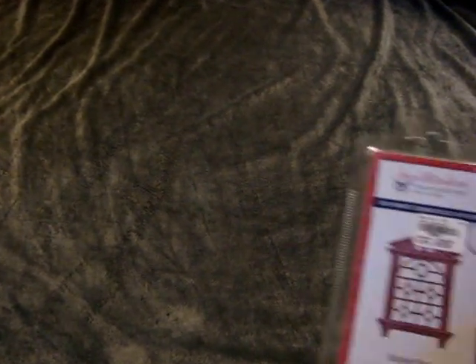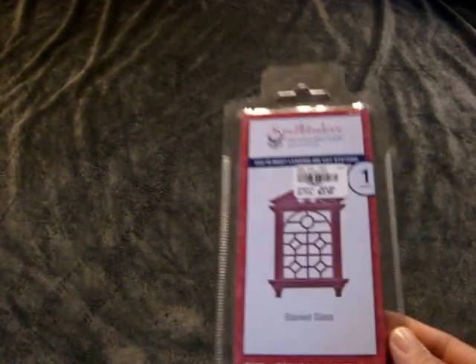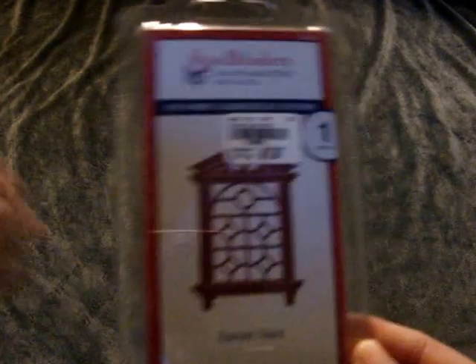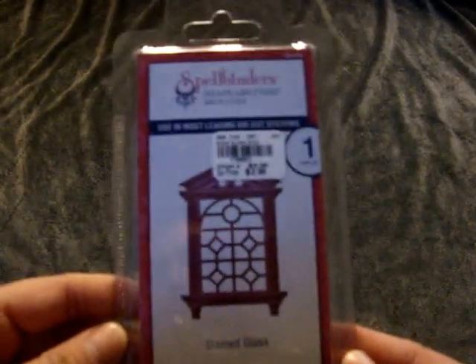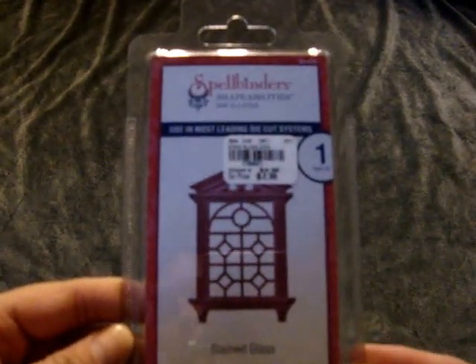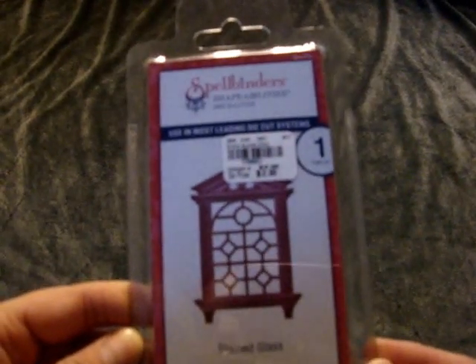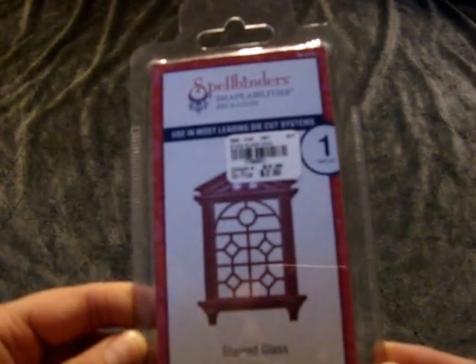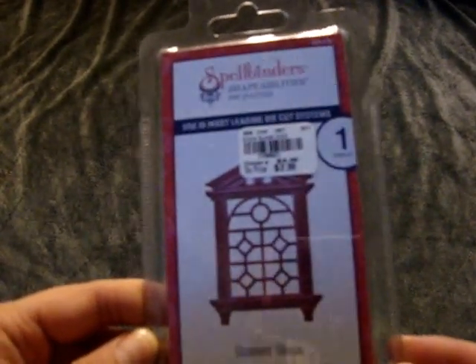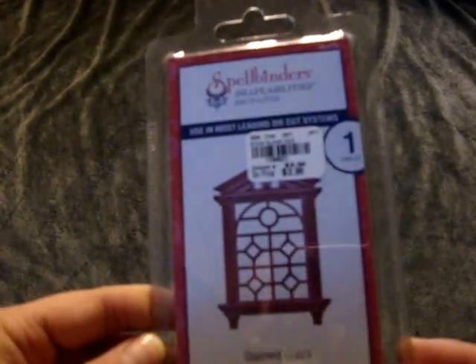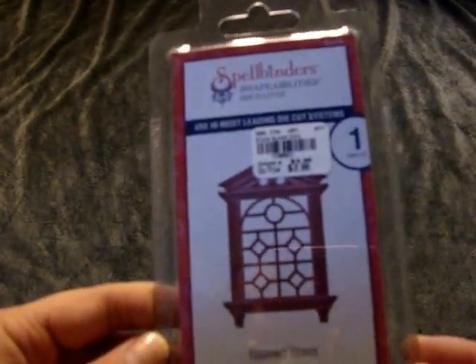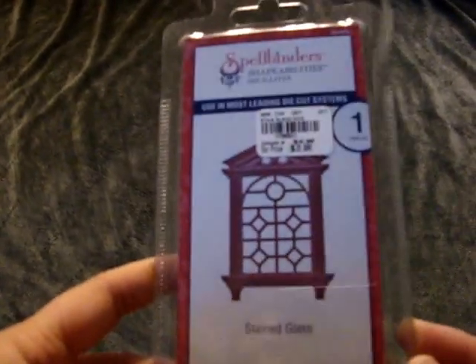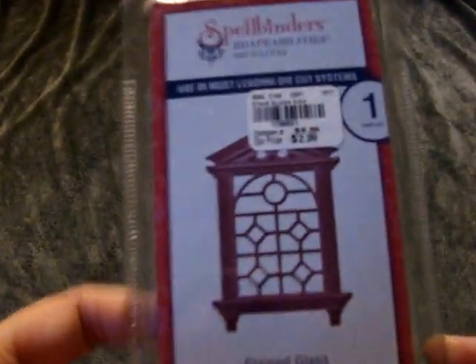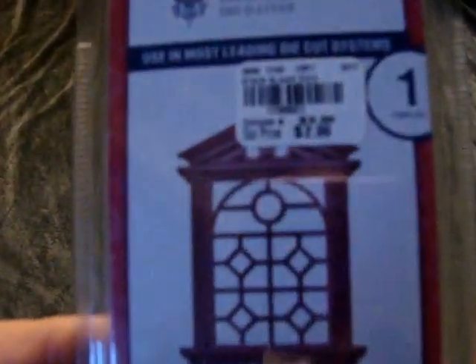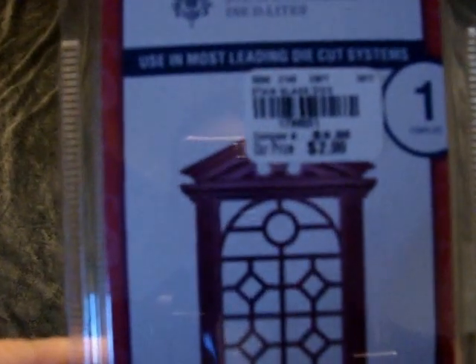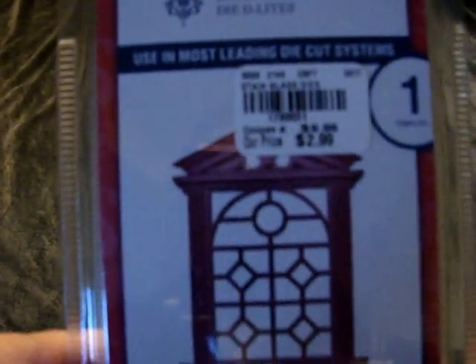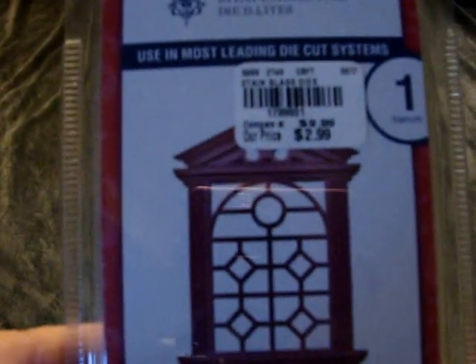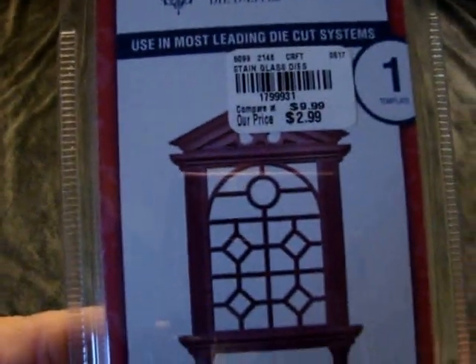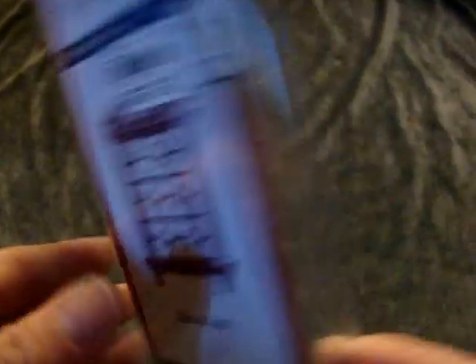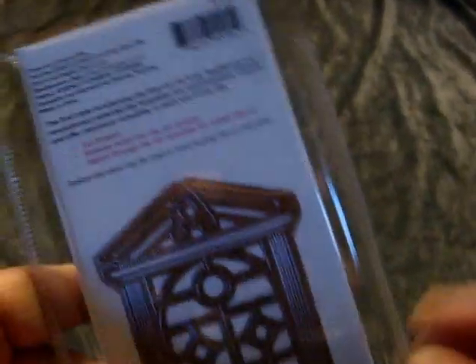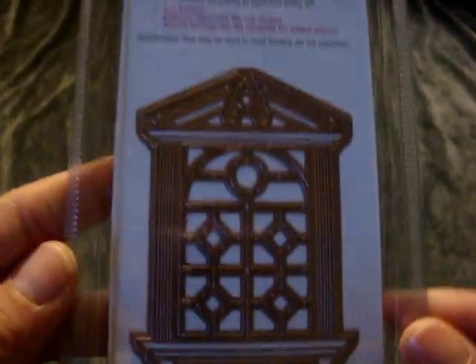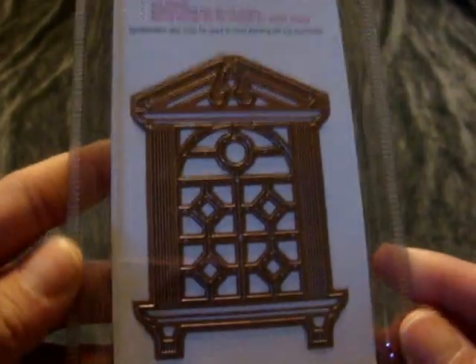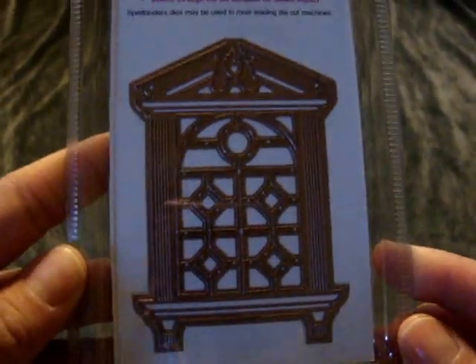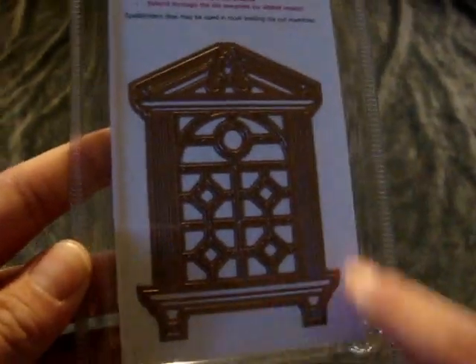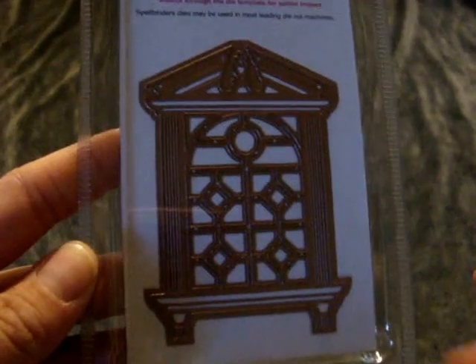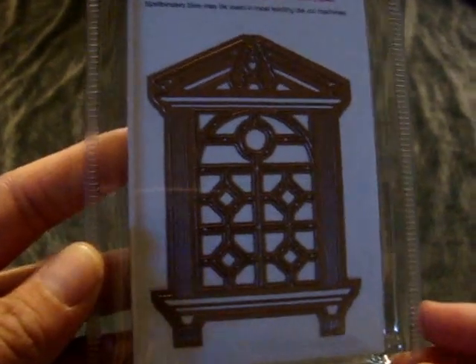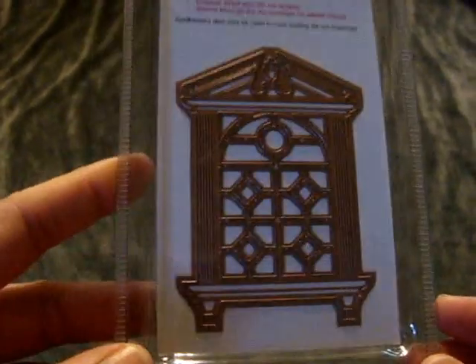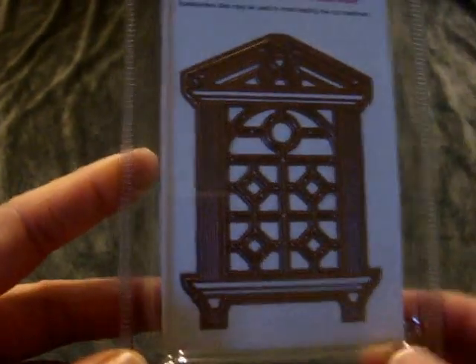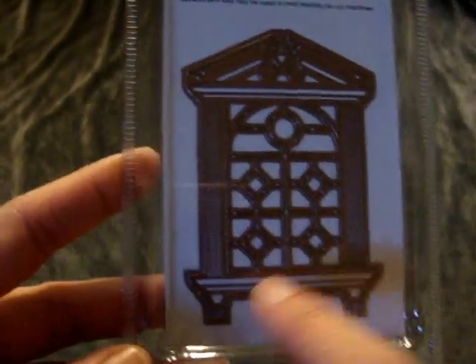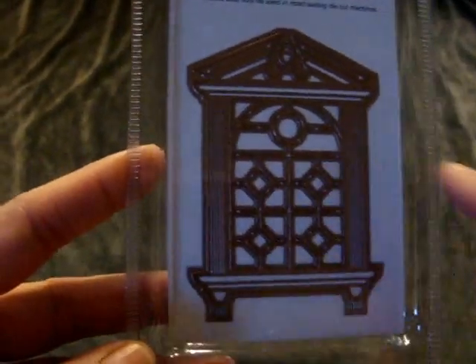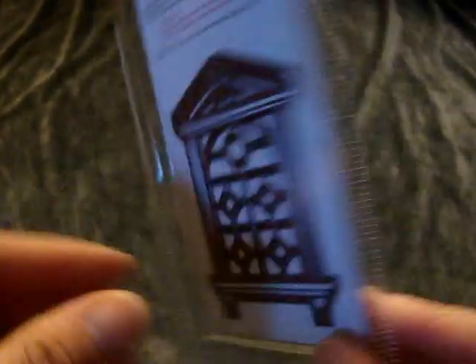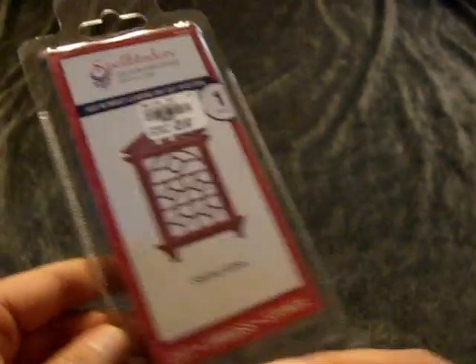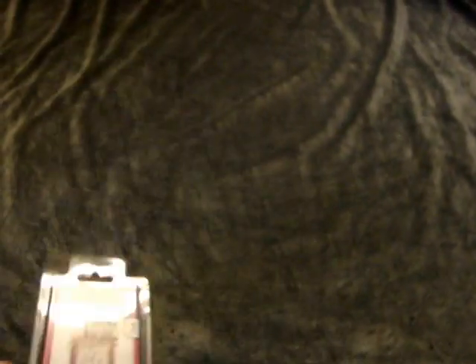To get started, I found the Spellbinders D-Lights die in stained glass. This one was only $2.99 and I thought that would be cool on the front of a card, trying to make it look like stained glass.